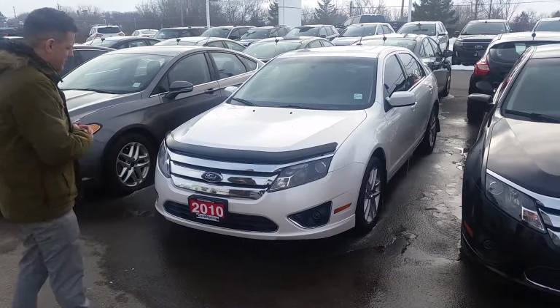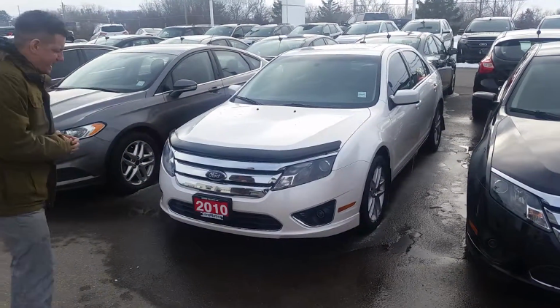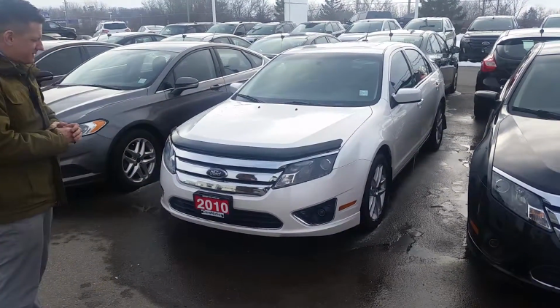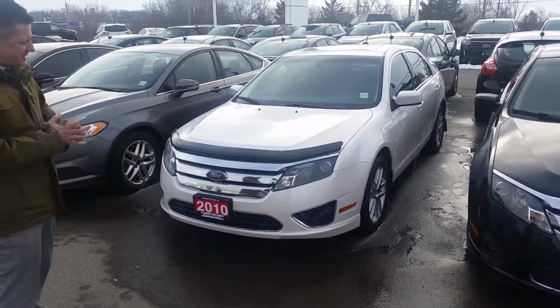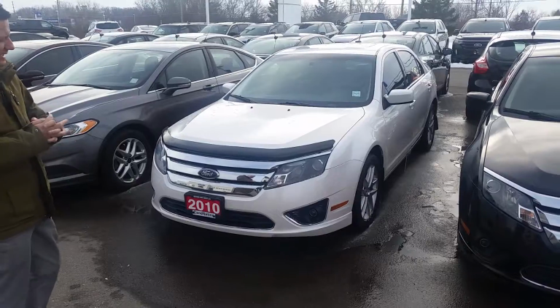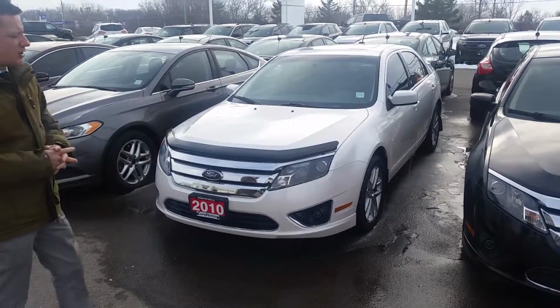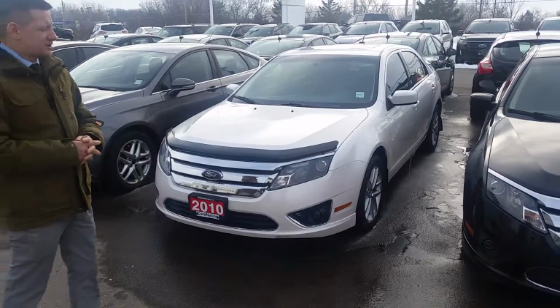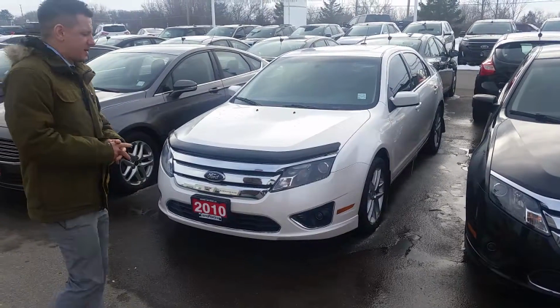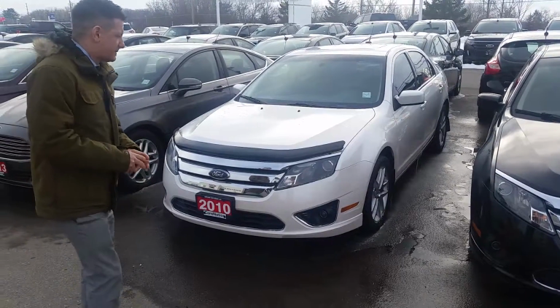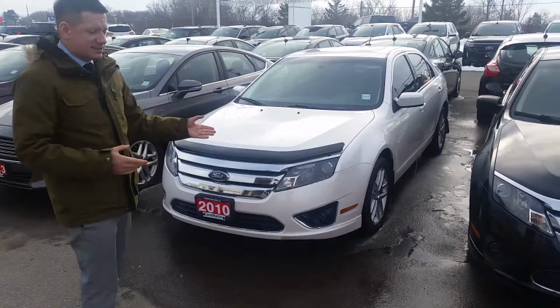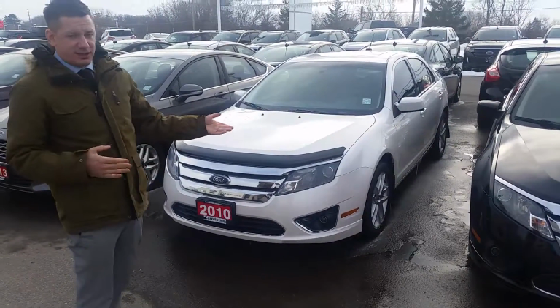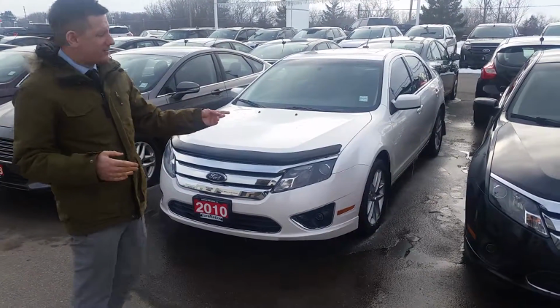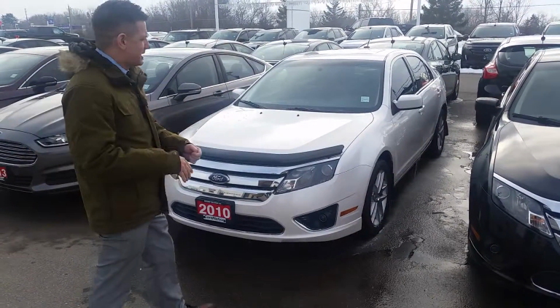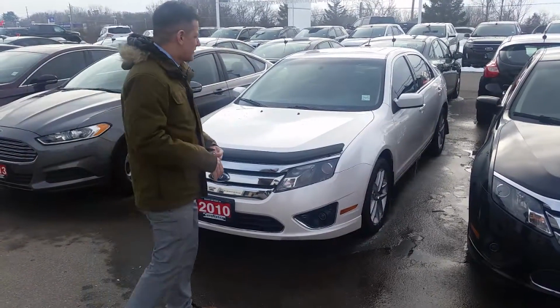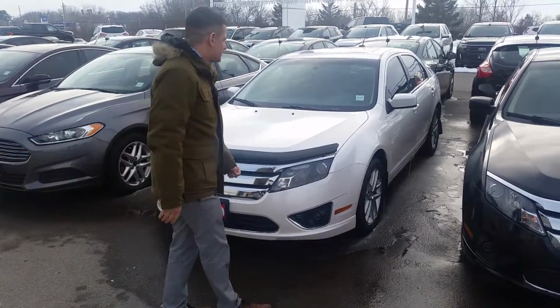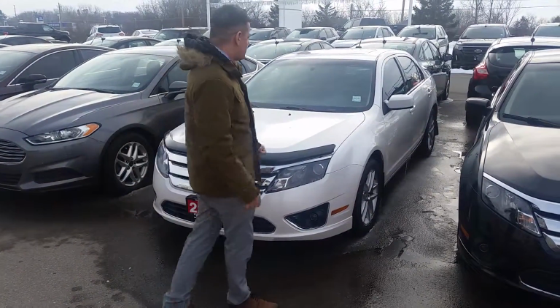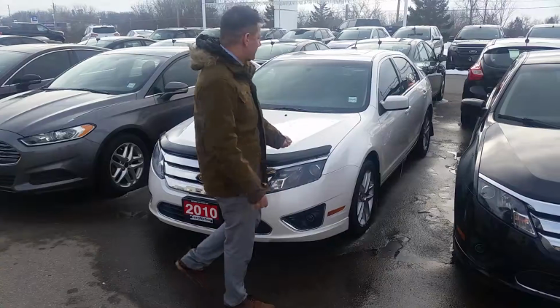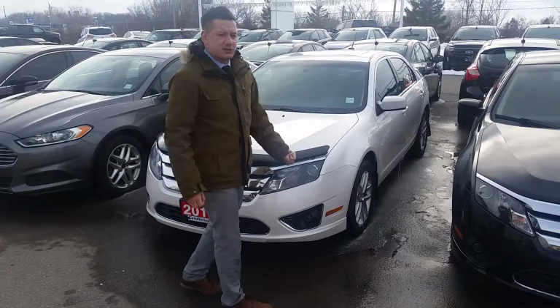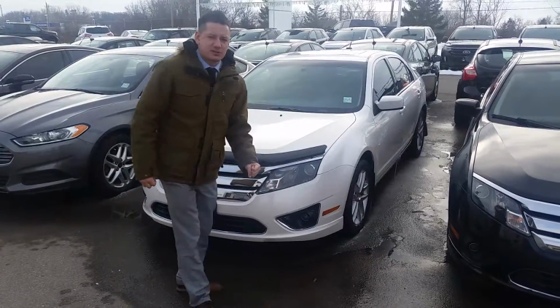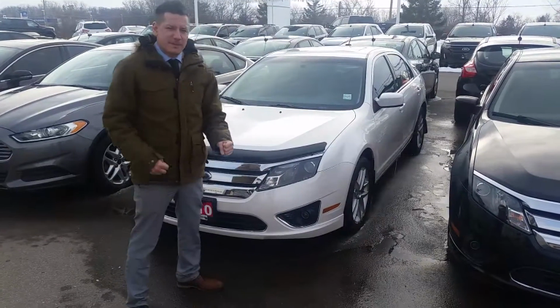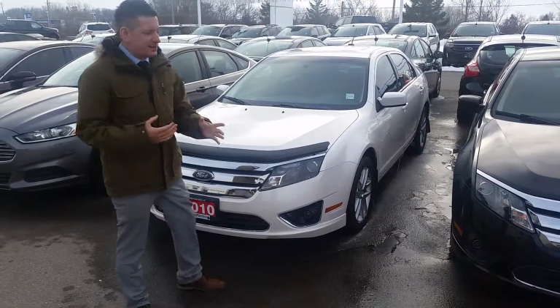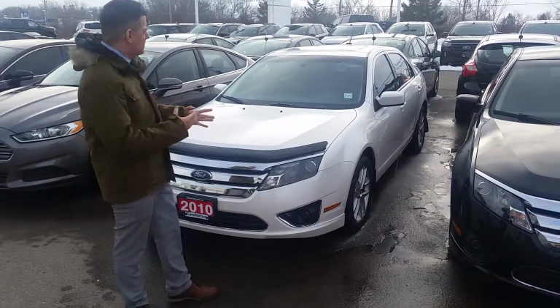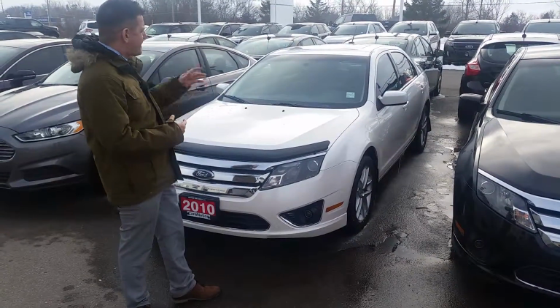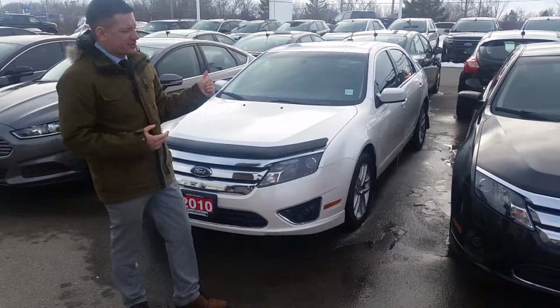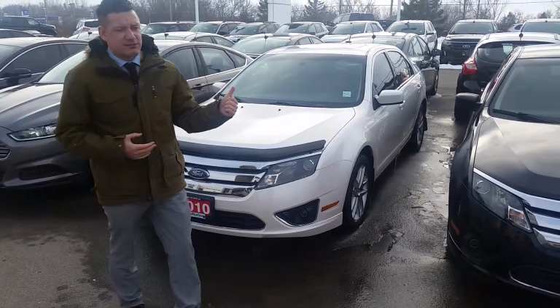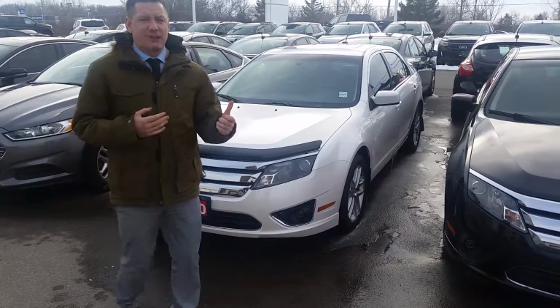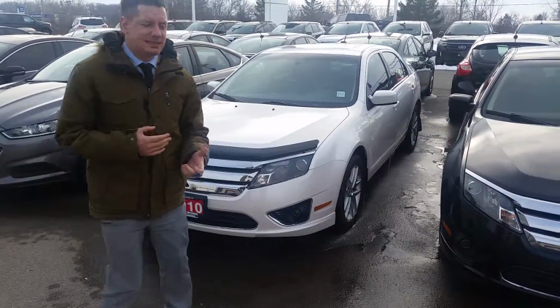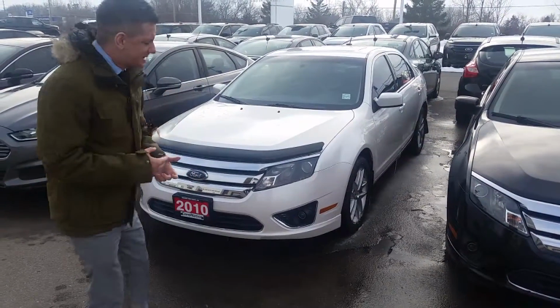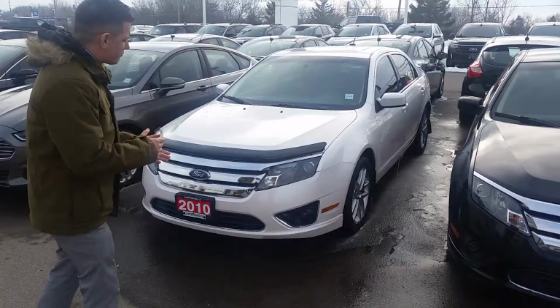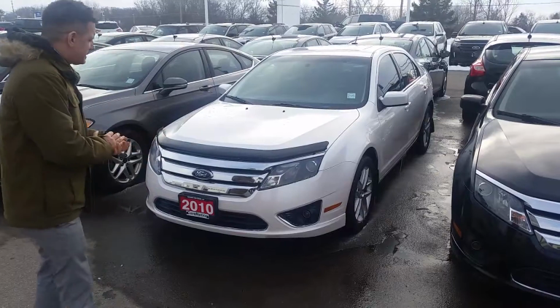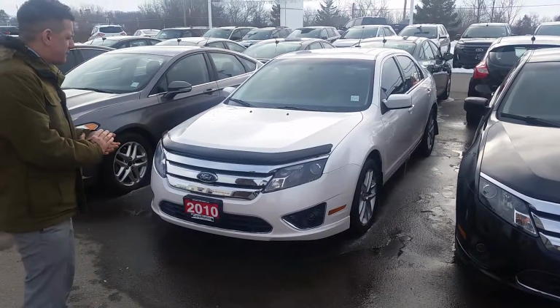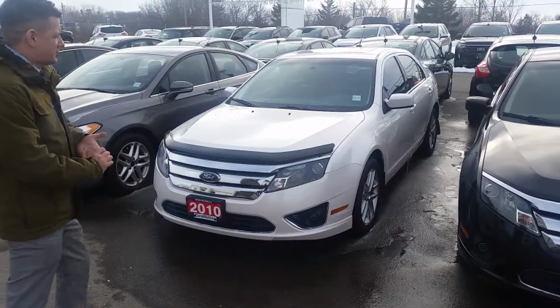We've not had any 2010s in a long, long time, so this is a nice vehicle to get in stock. It's only got 84,000 km on it. It's got full leather, it's got the sunroof, heated seats. It really is beautiful condition.